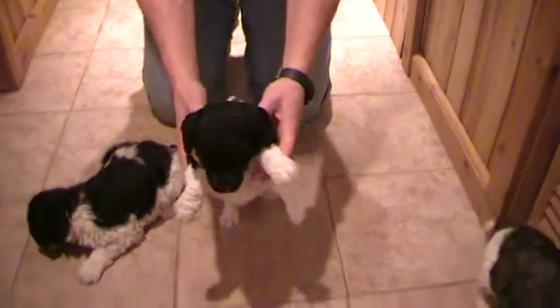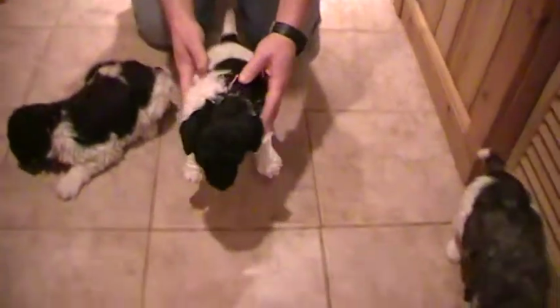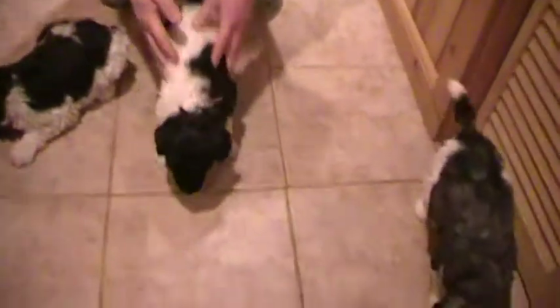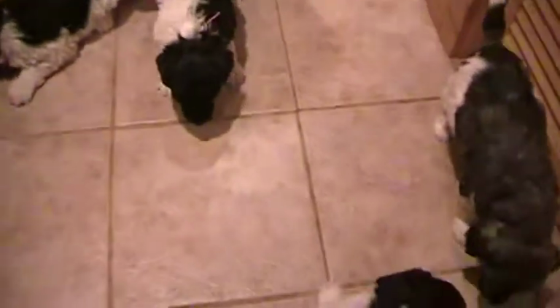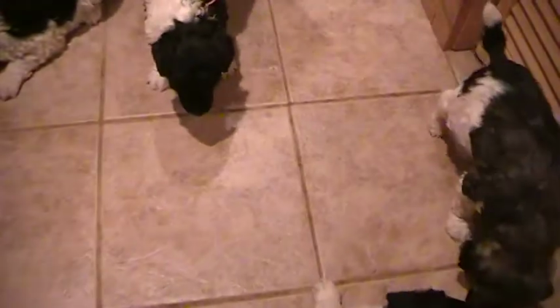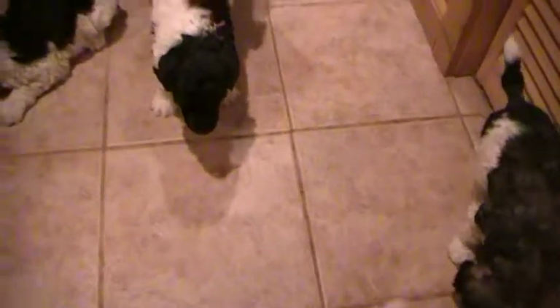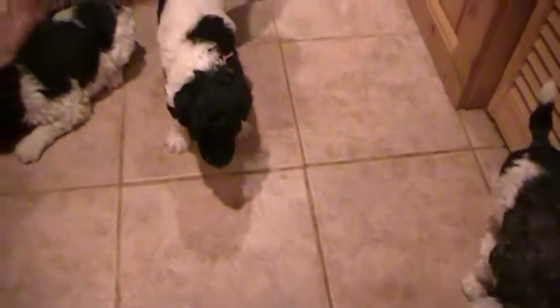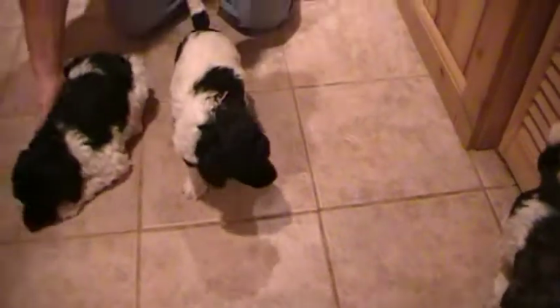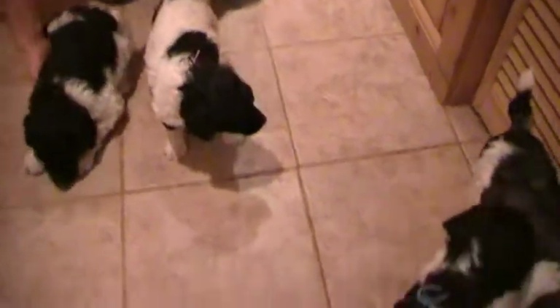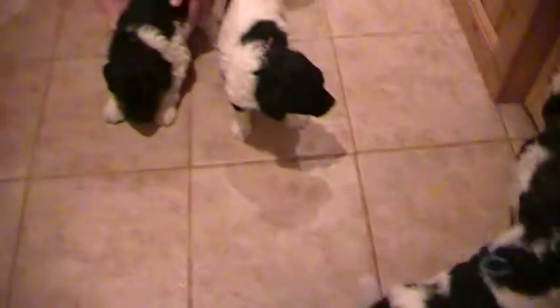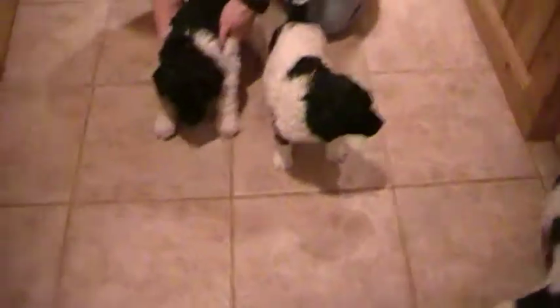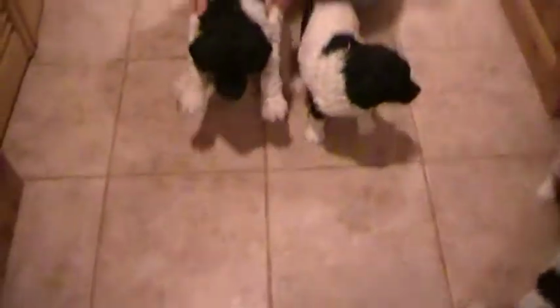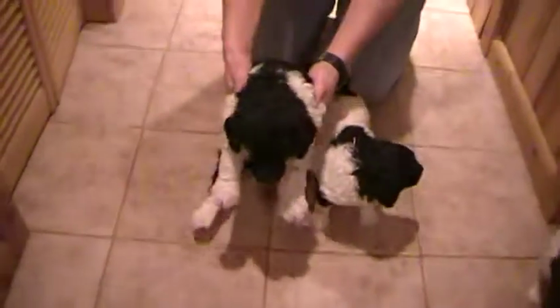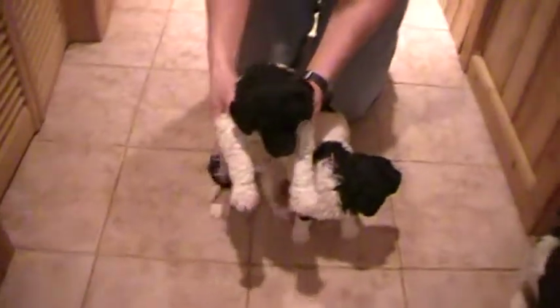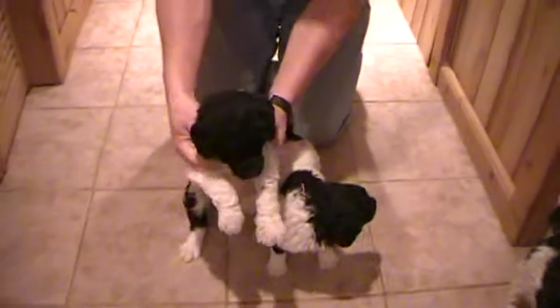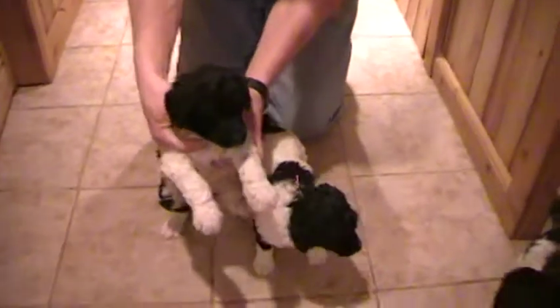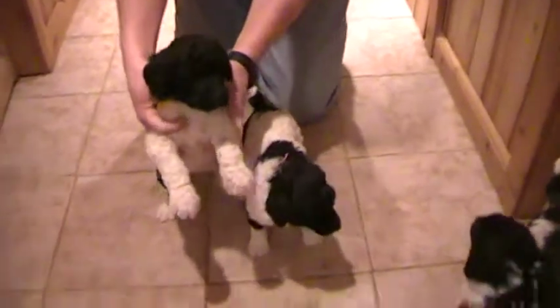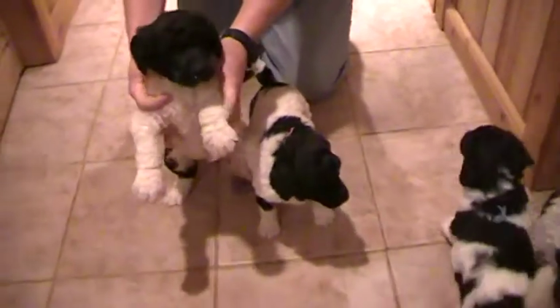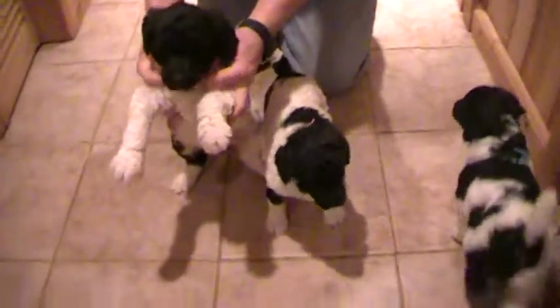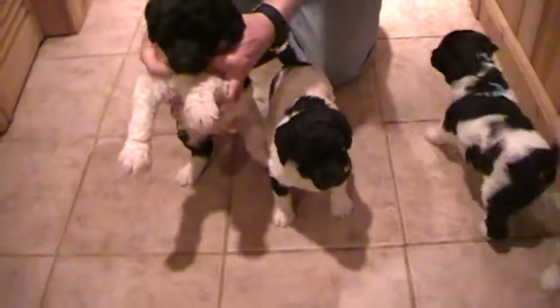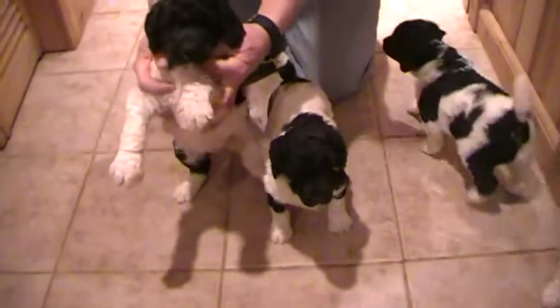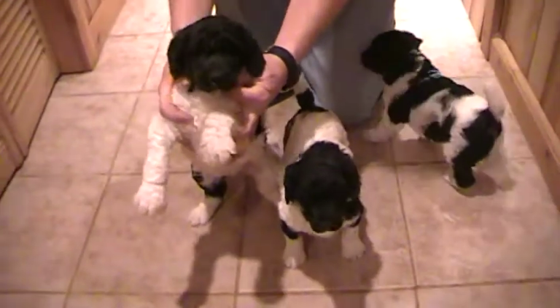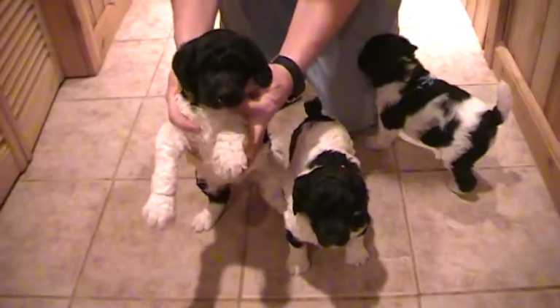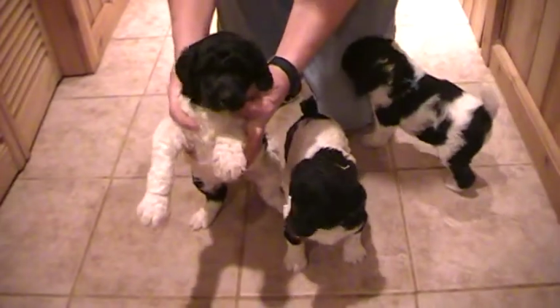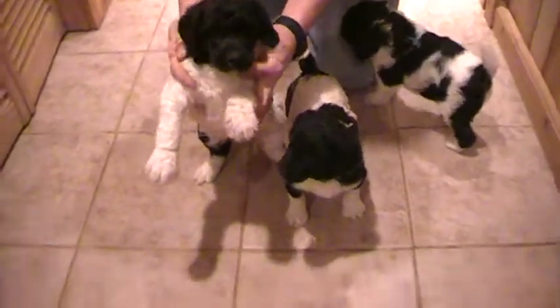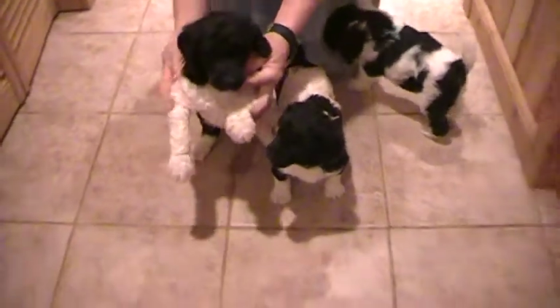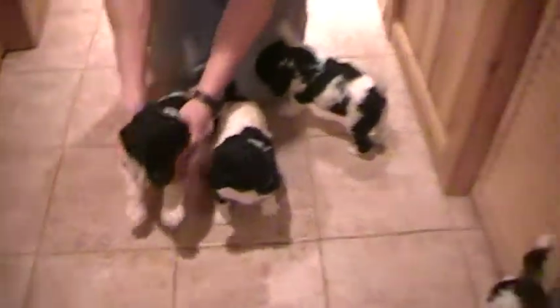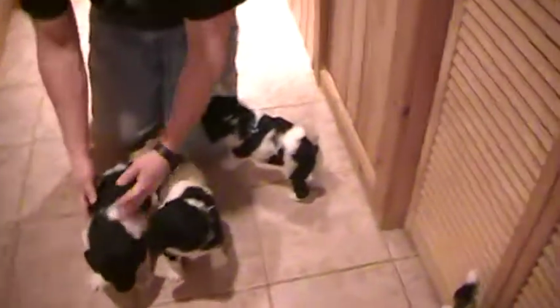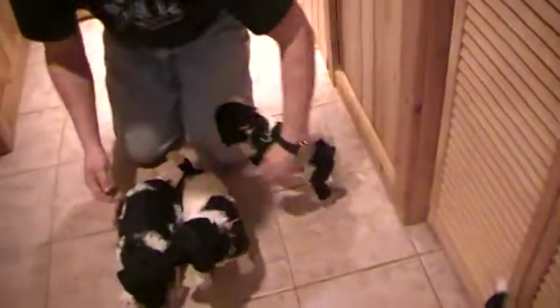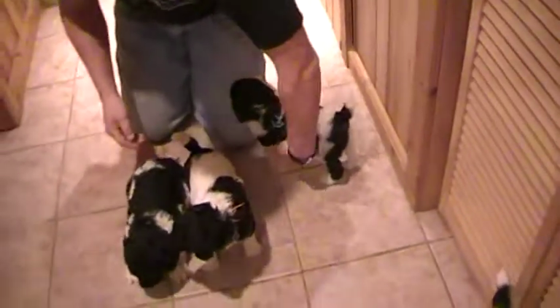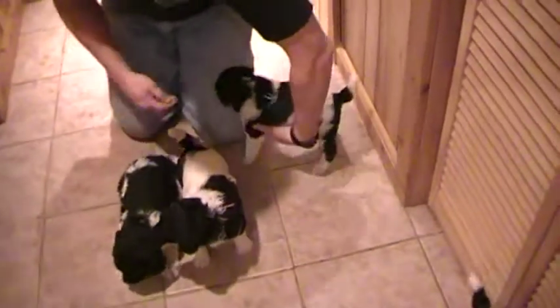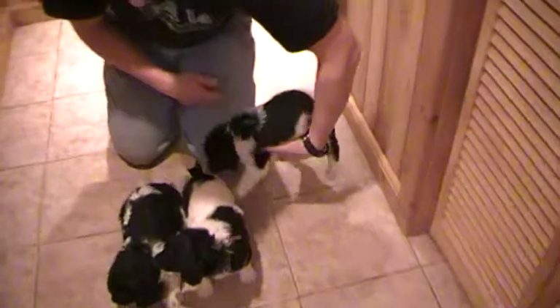That is the pink ribbon female there. And here's the orange ribbon female. And that's the turquoise.